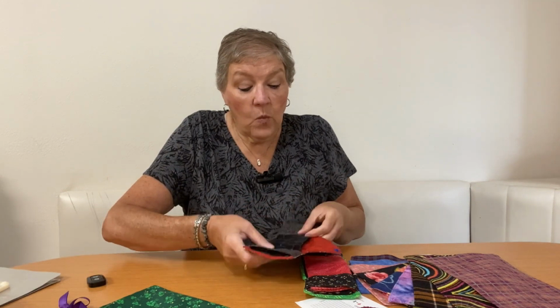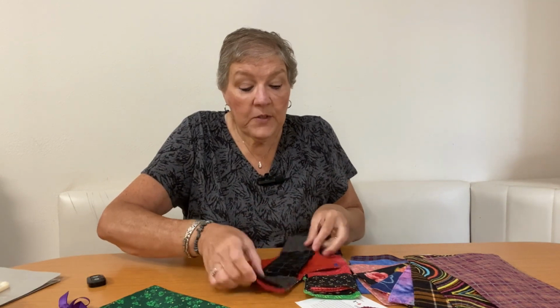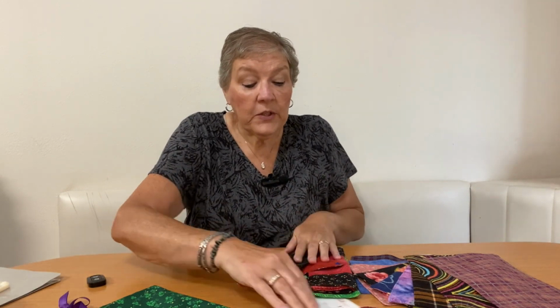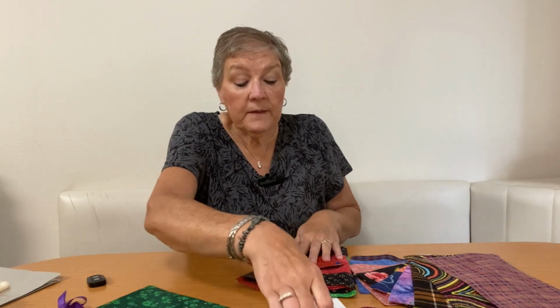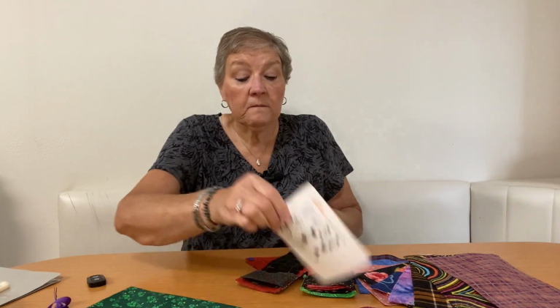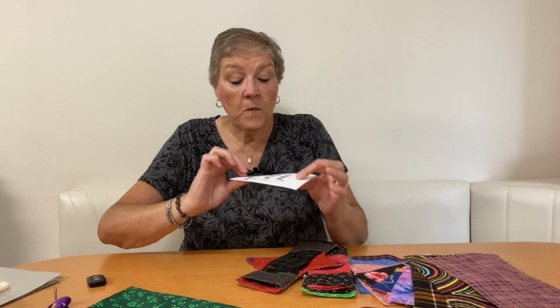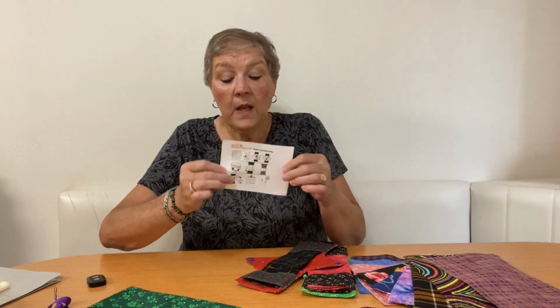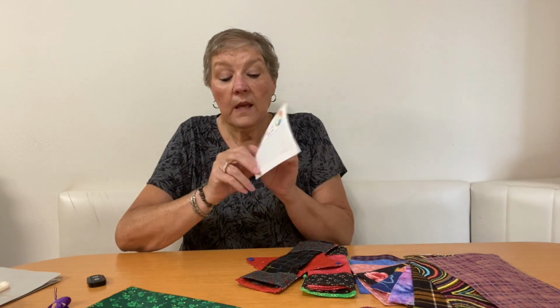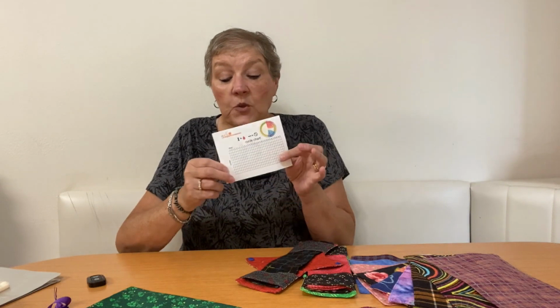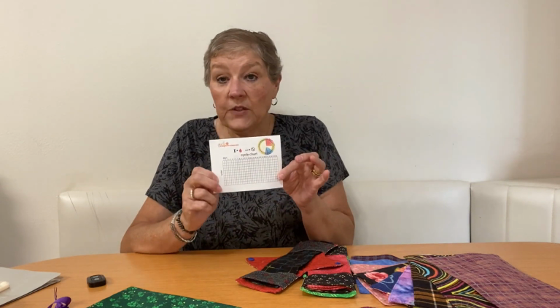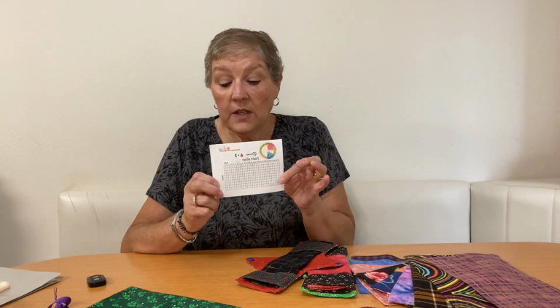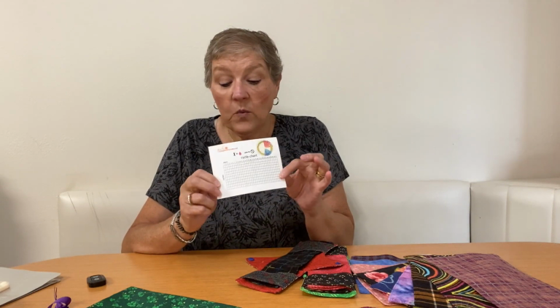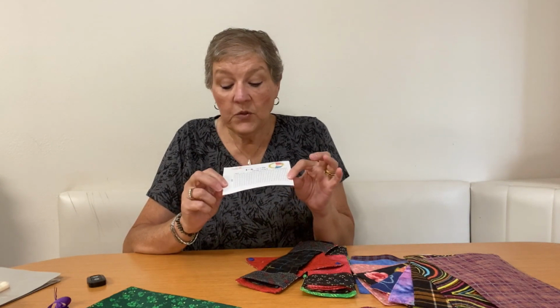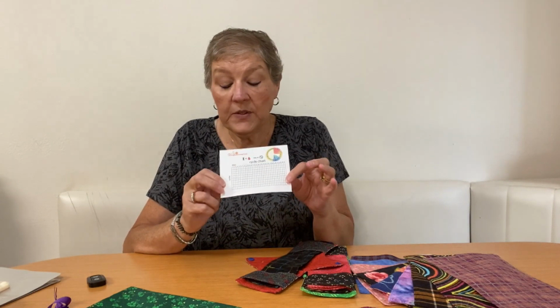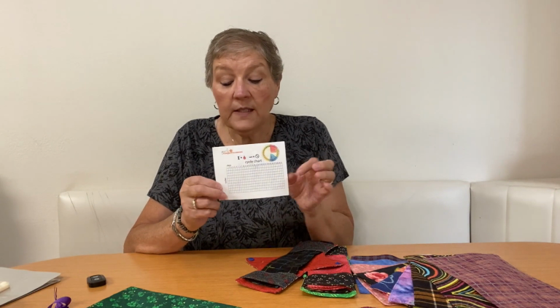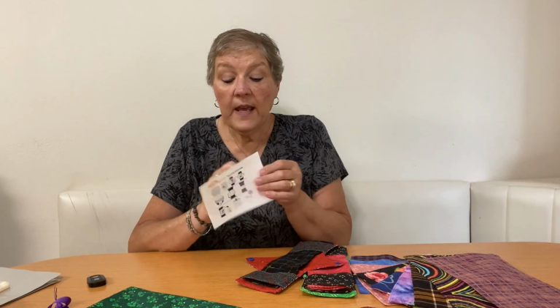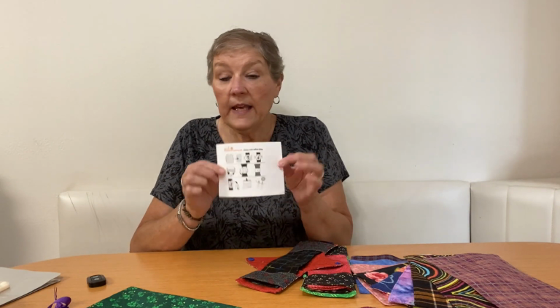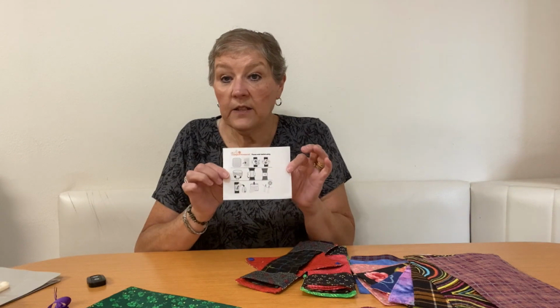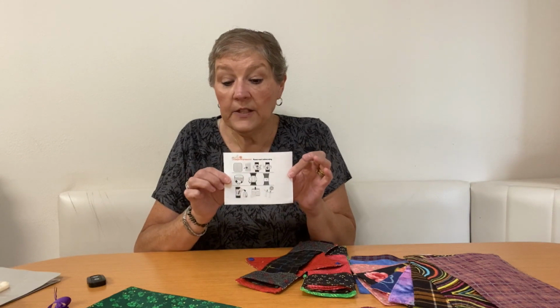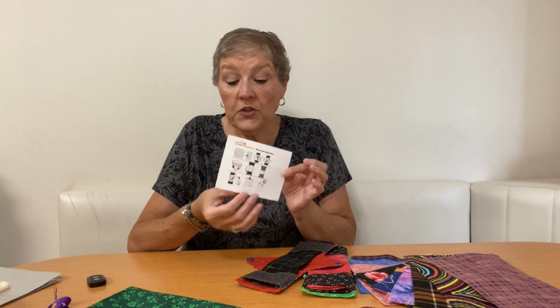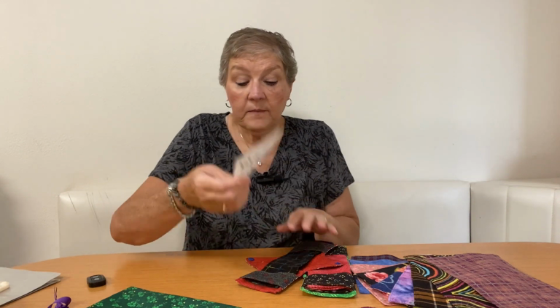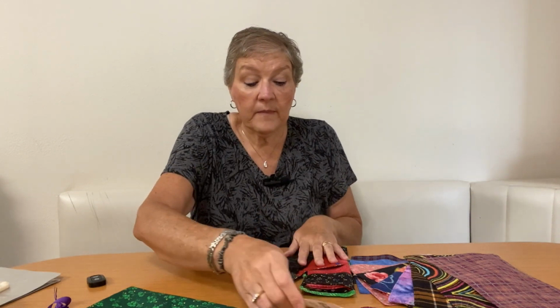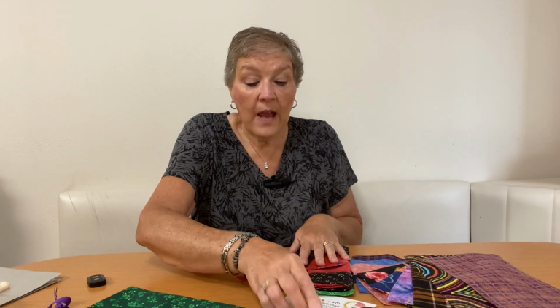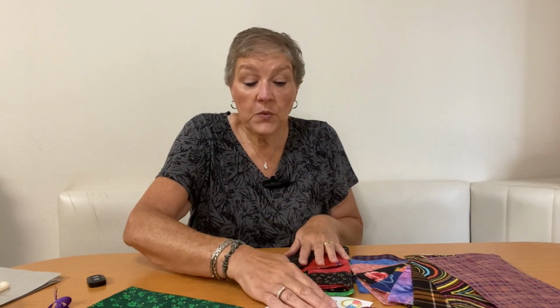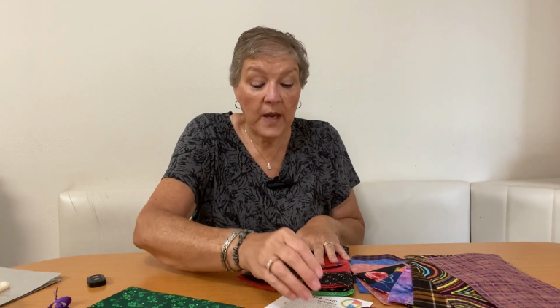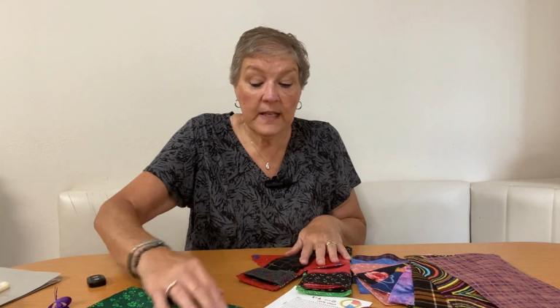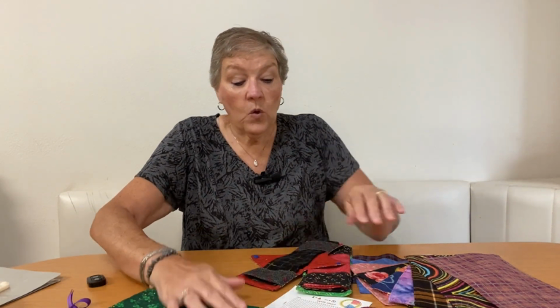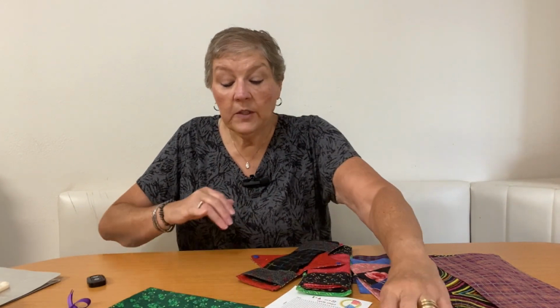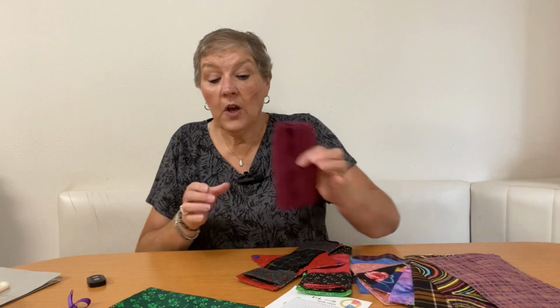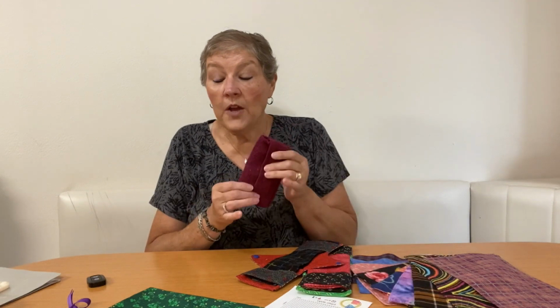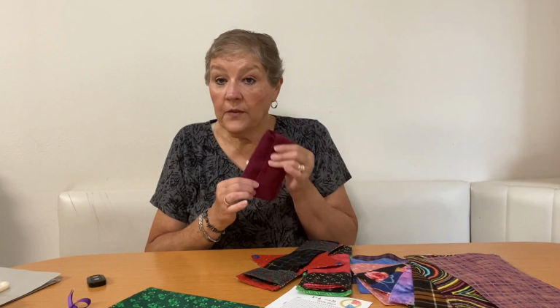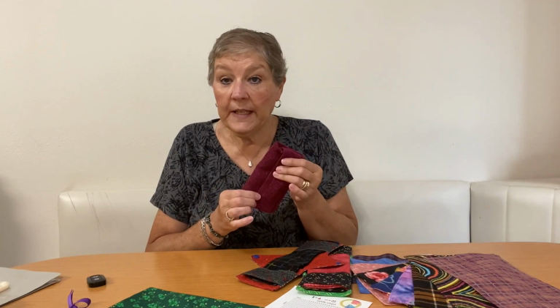We also include a tracking chart where they can track their cycles and an instructional guide on how to use the products. We also include a washcloth for cleanup.